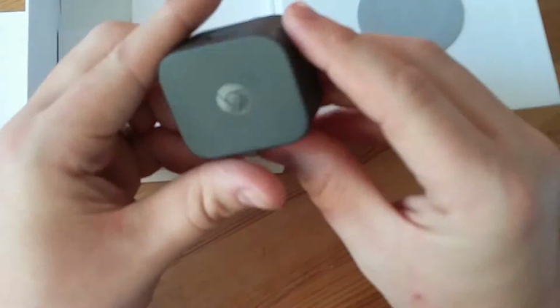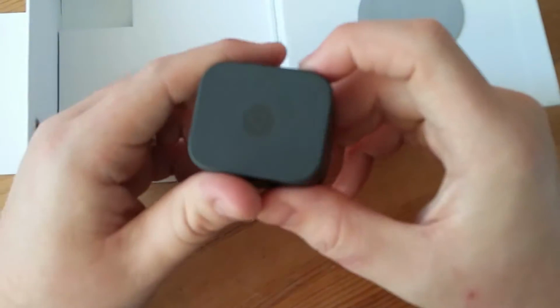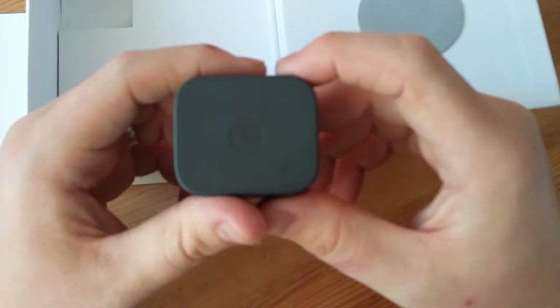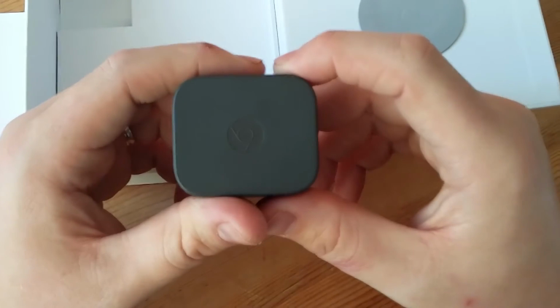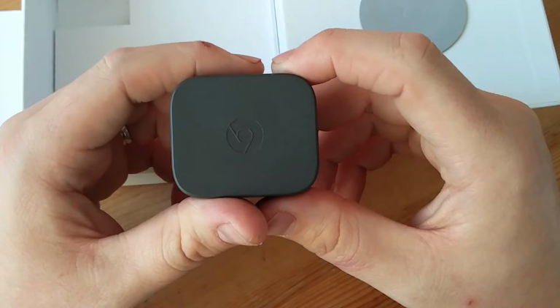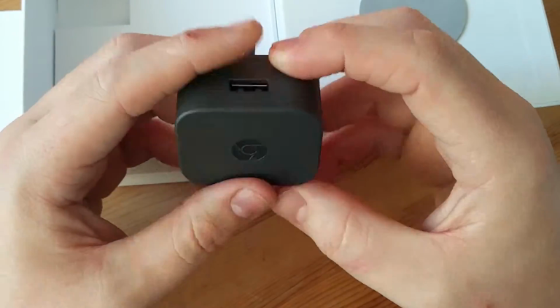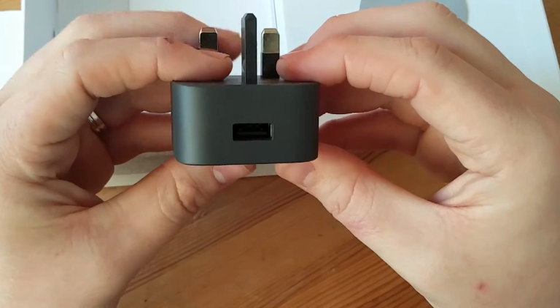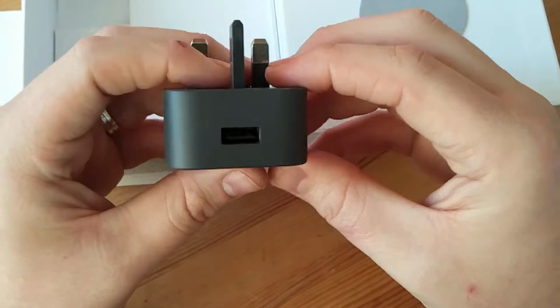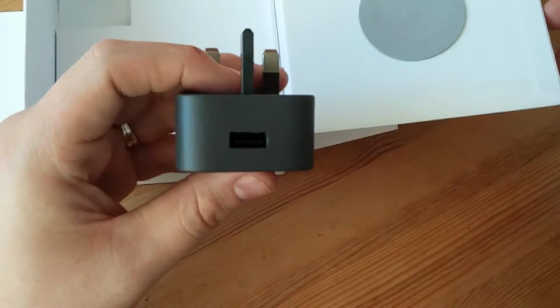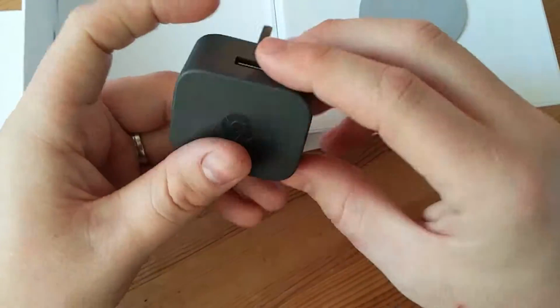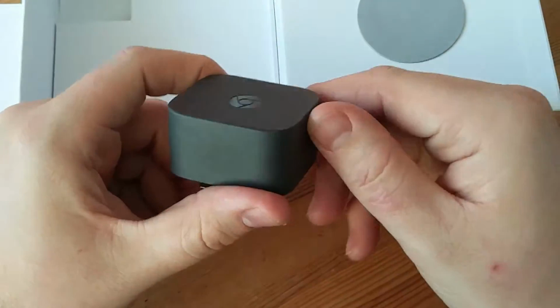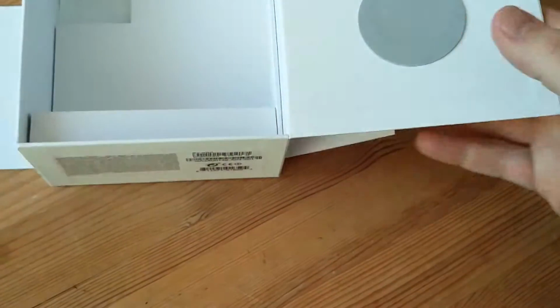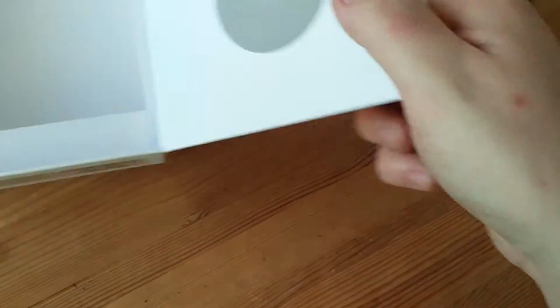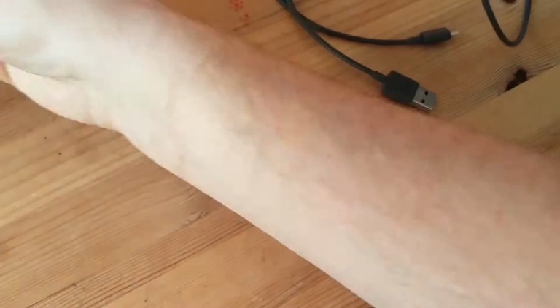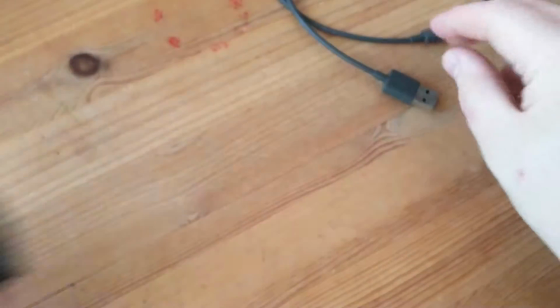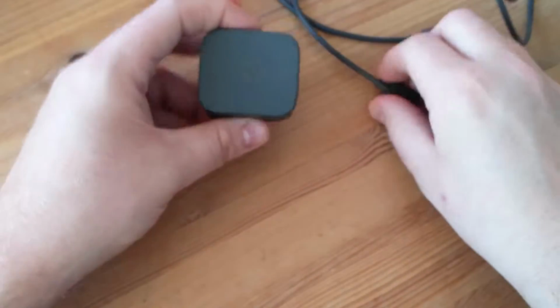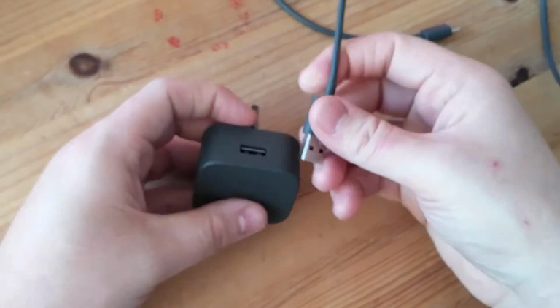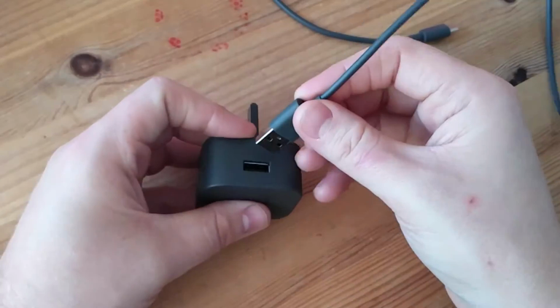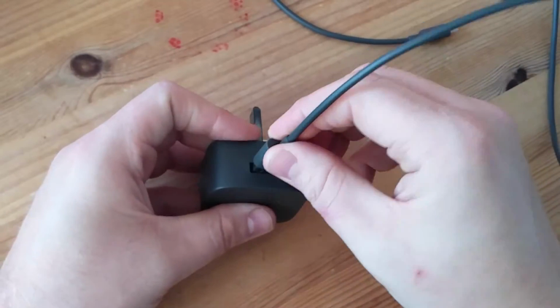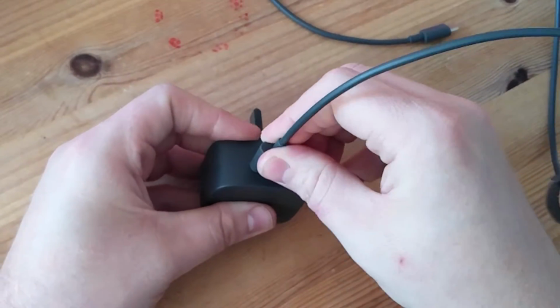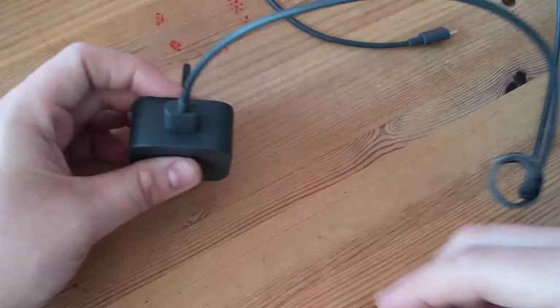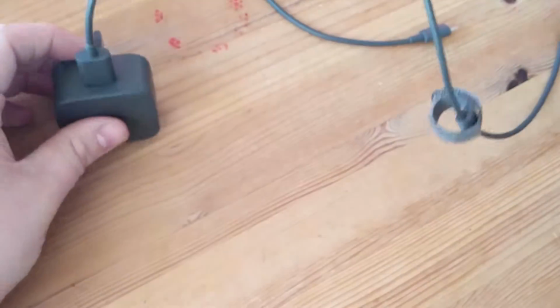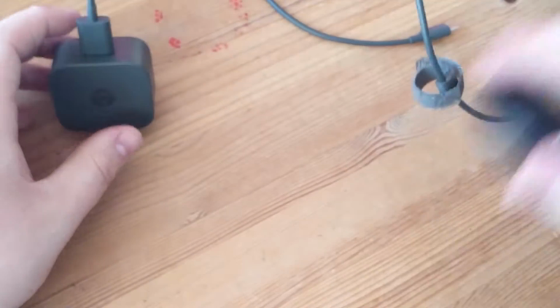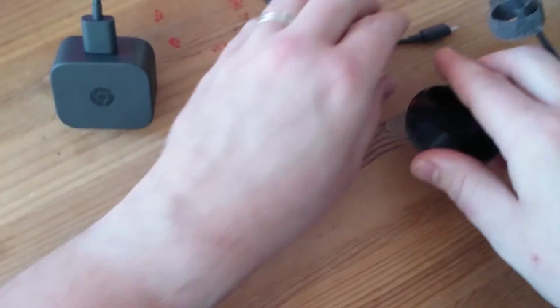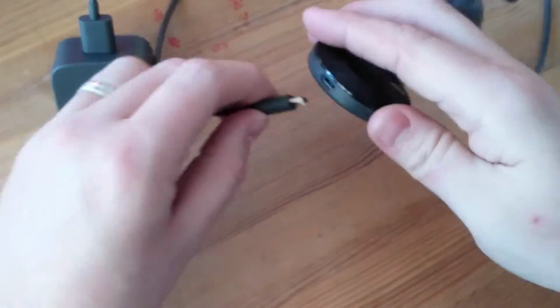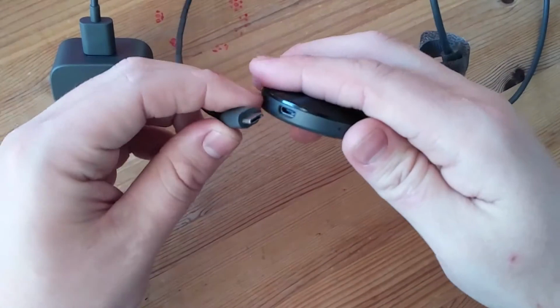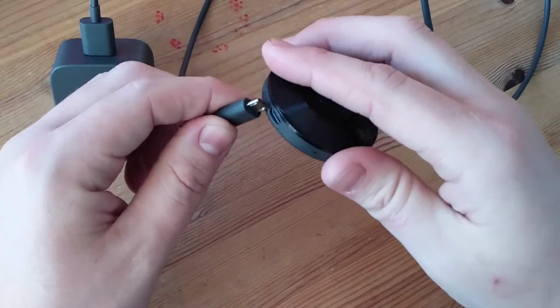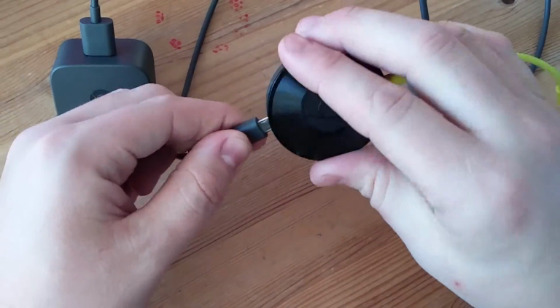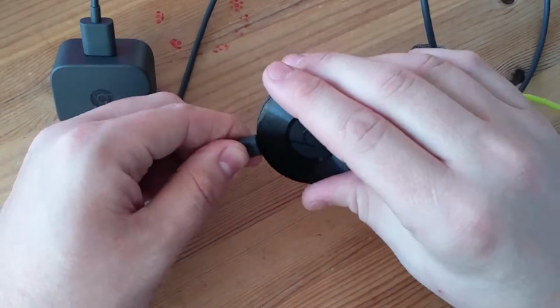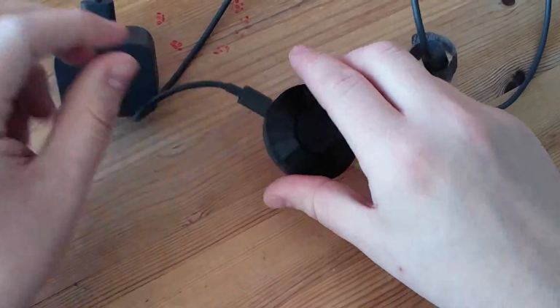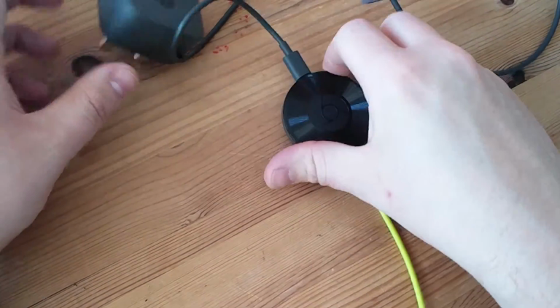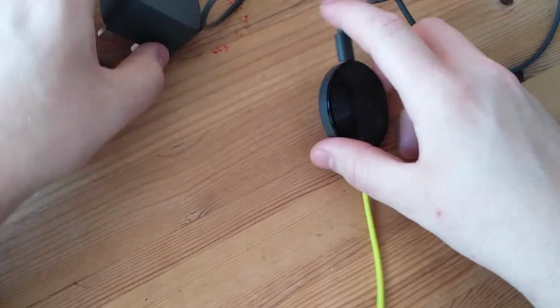Then you've got the power adapter. So all in all, it makes a nice little unit. If we just put it all together, I can show you. There's the unit, all plugged in.